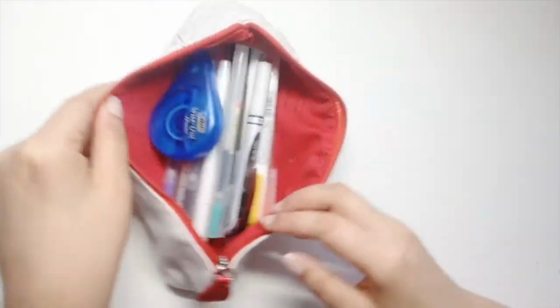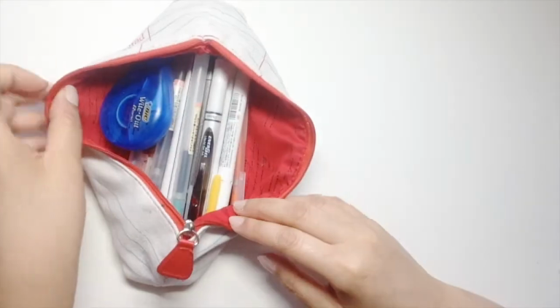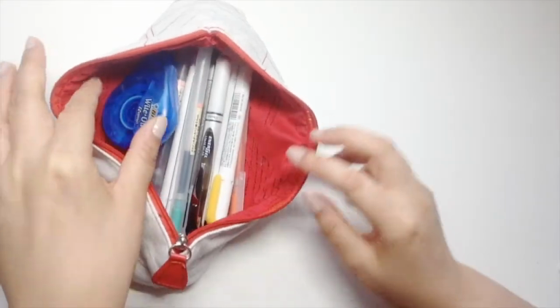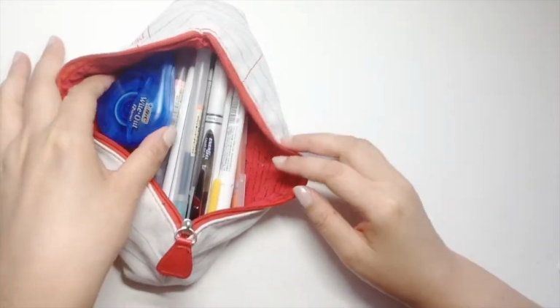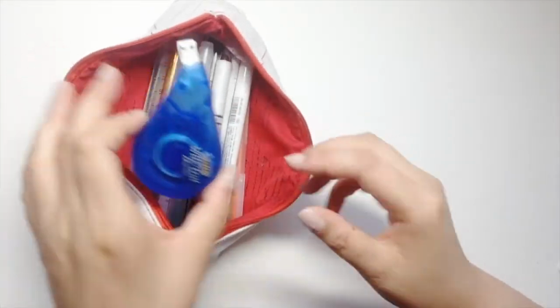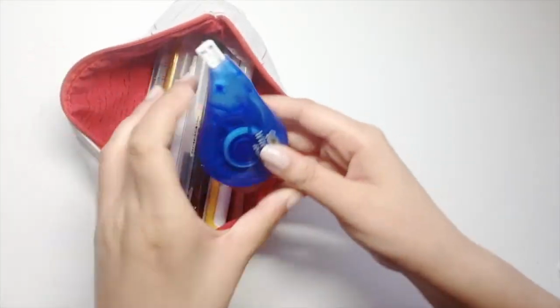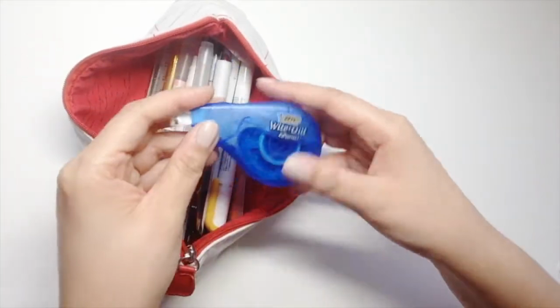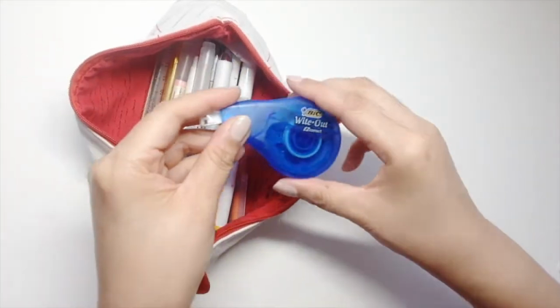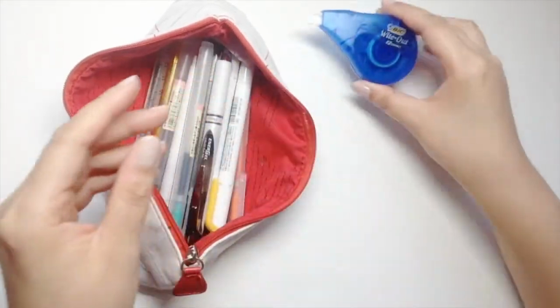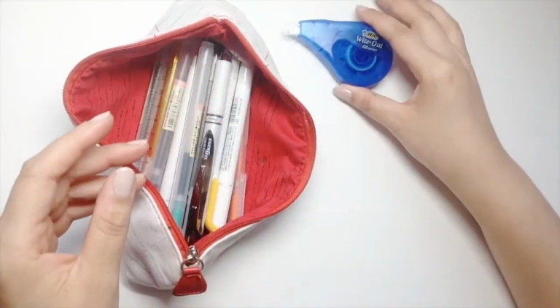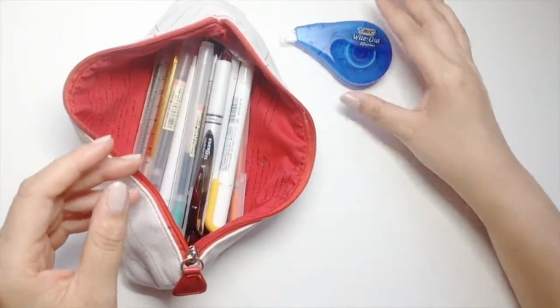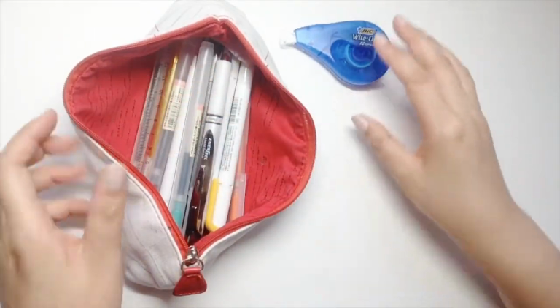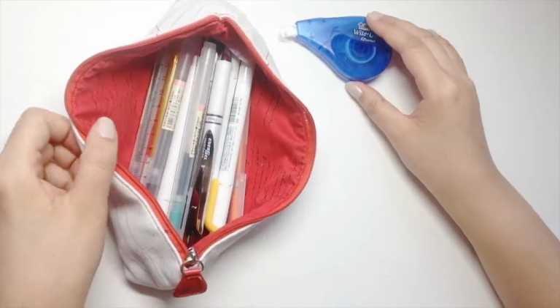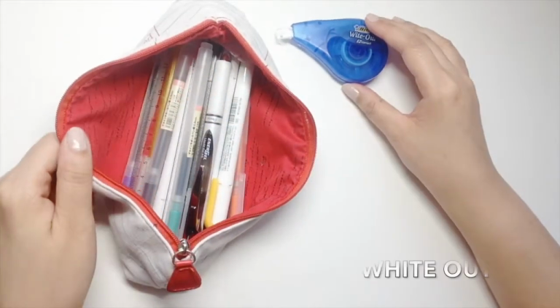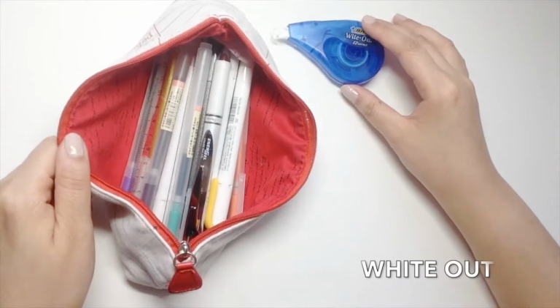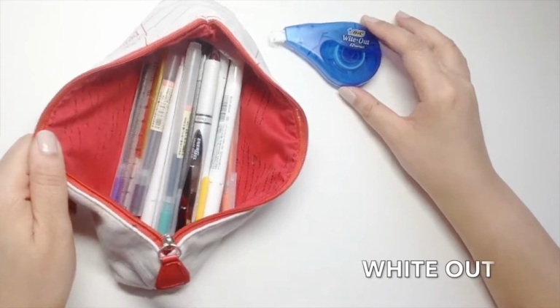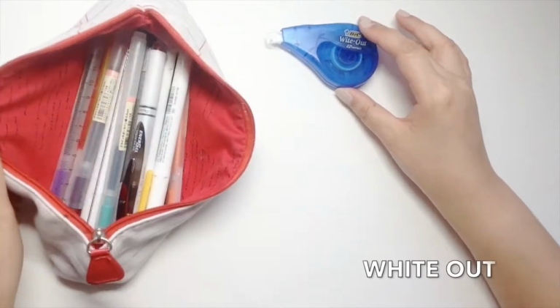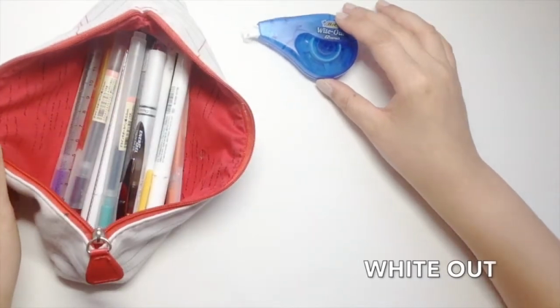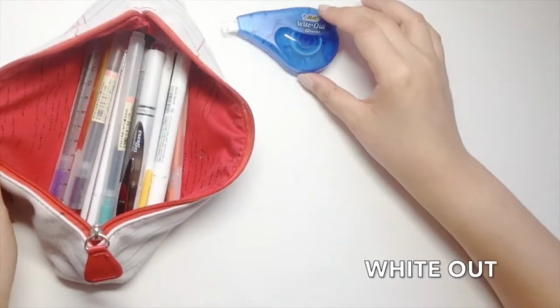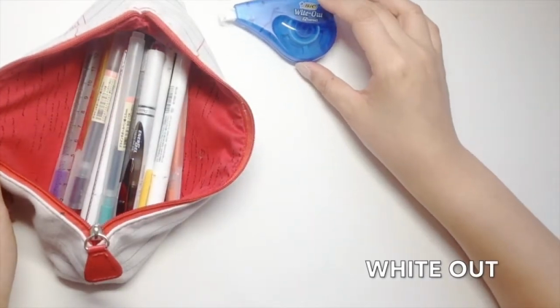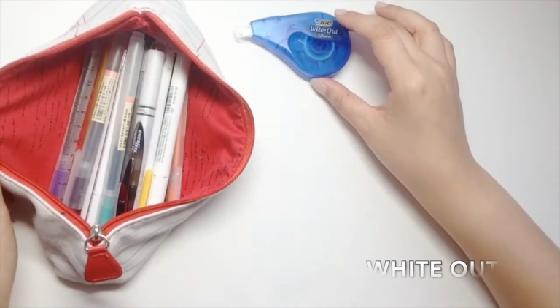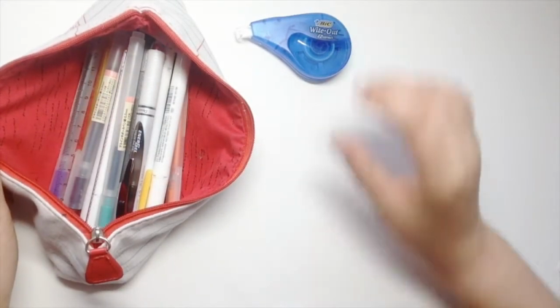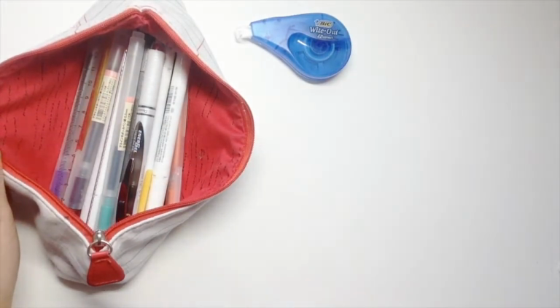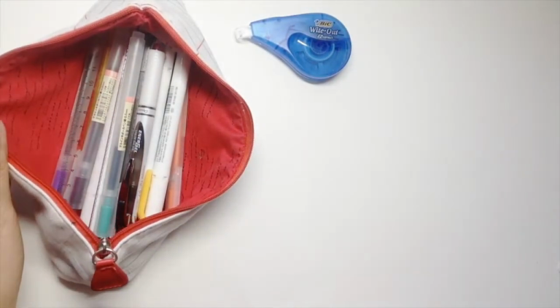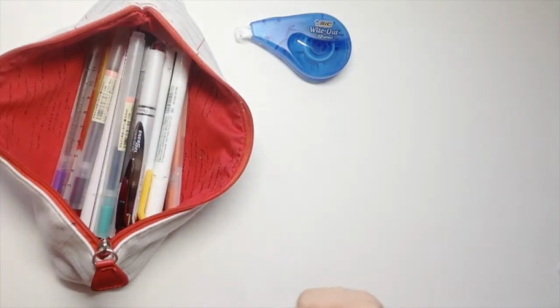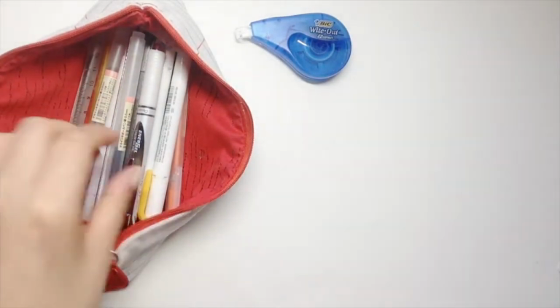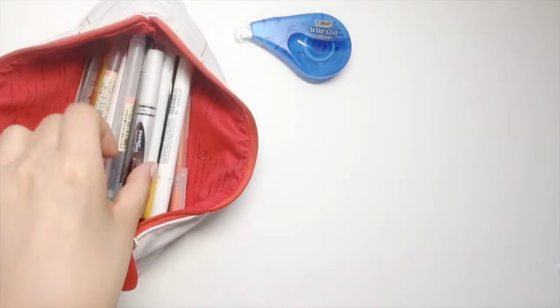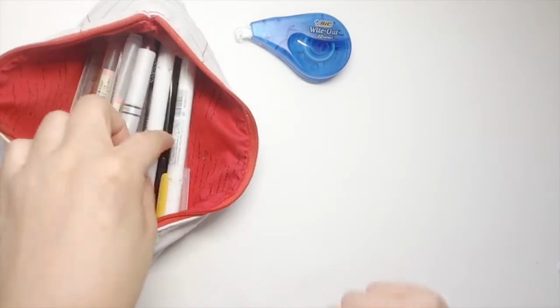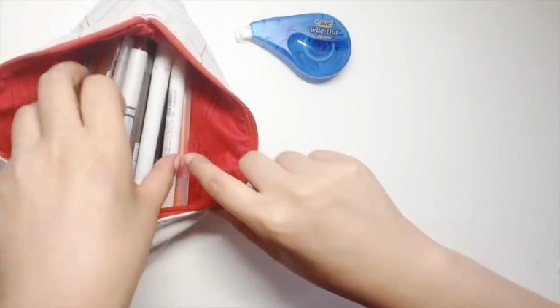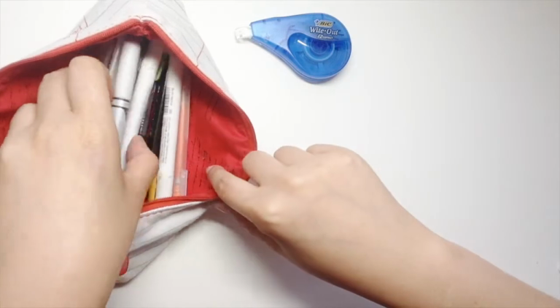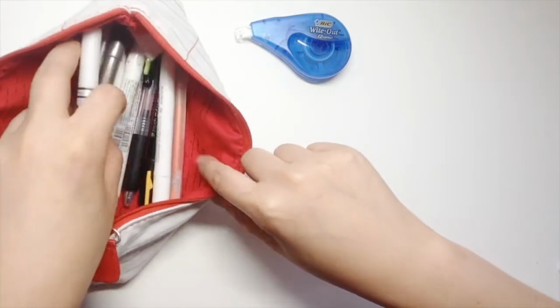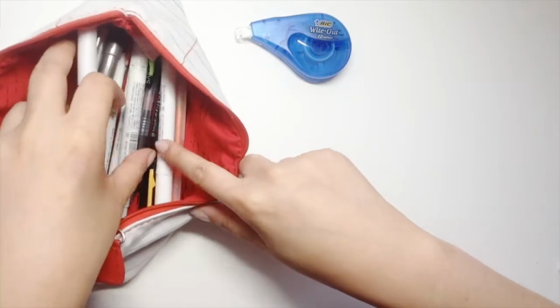The first item is my whiteout or correction tape. I use this all the time because I write my notes for class in pen, so it's very handy when I make mistakes.